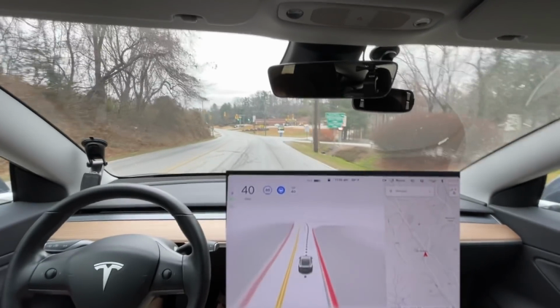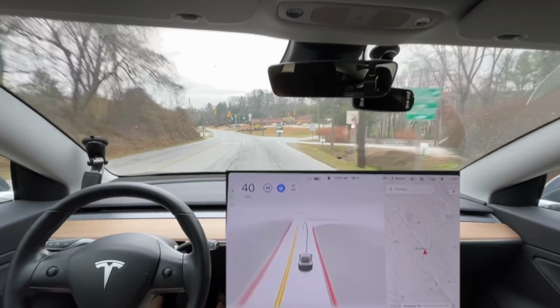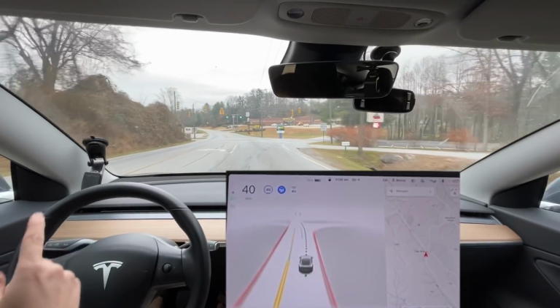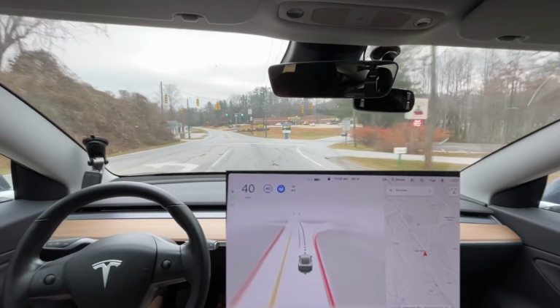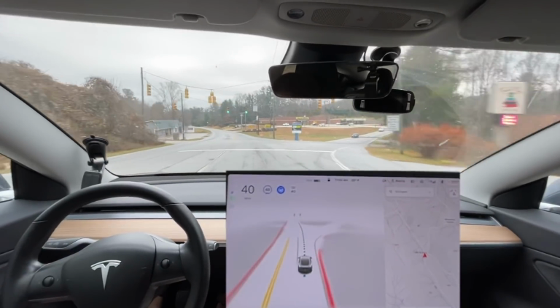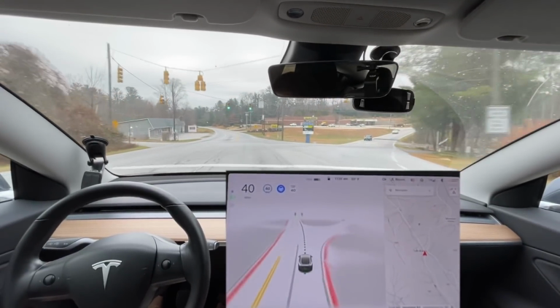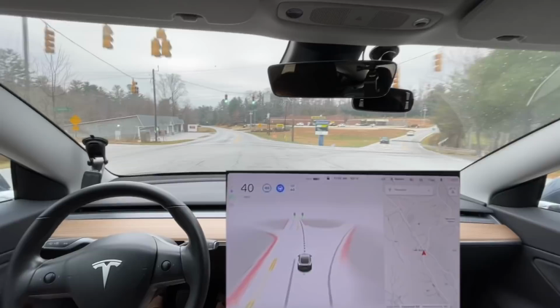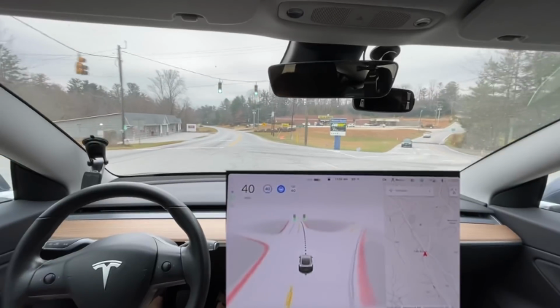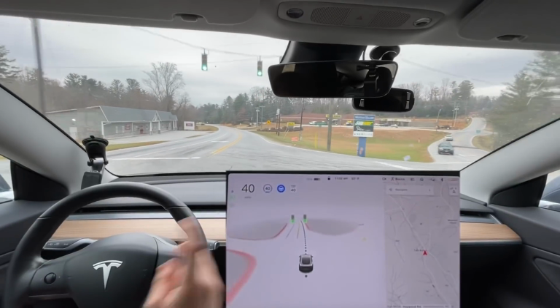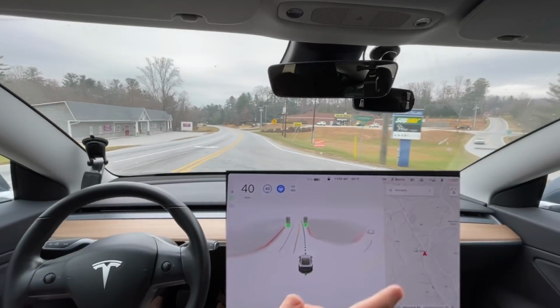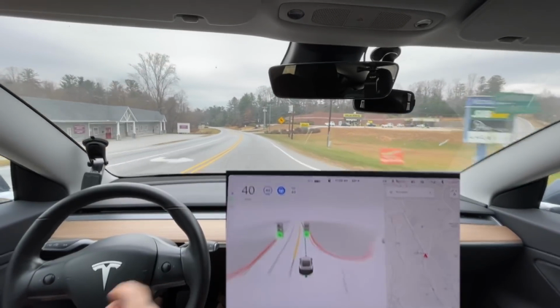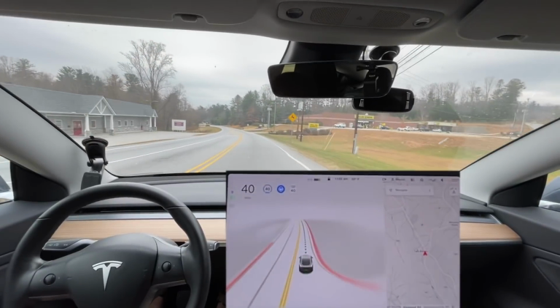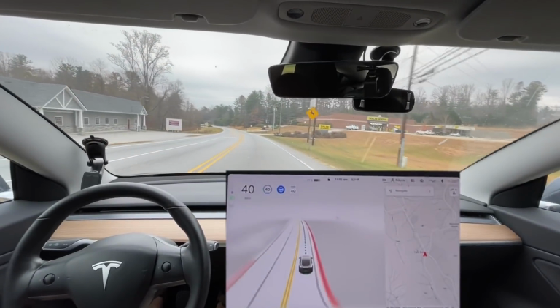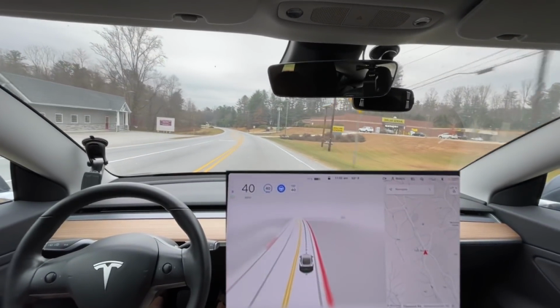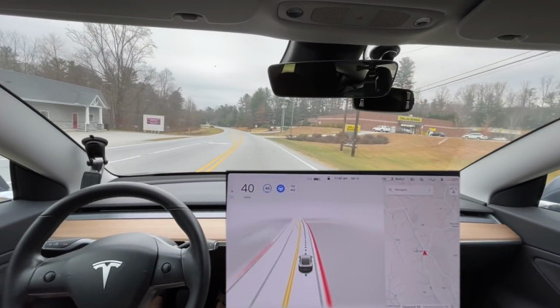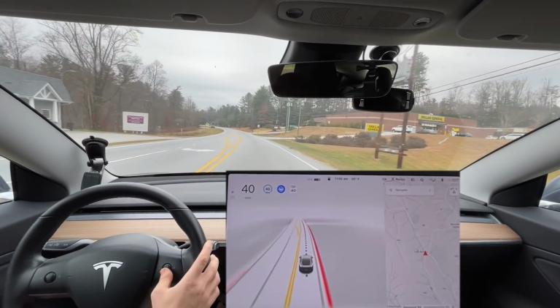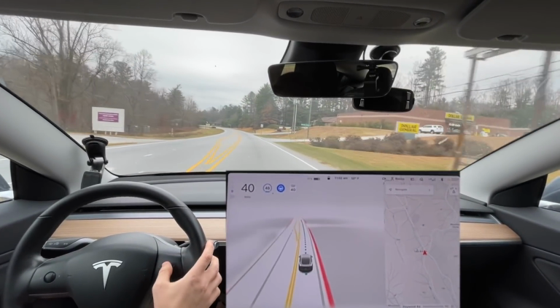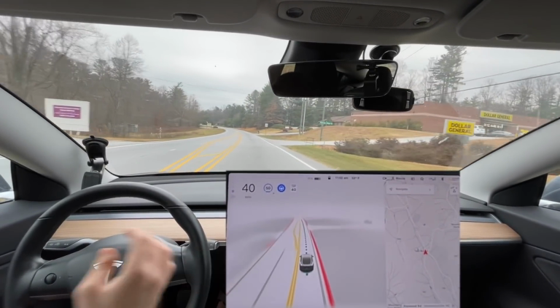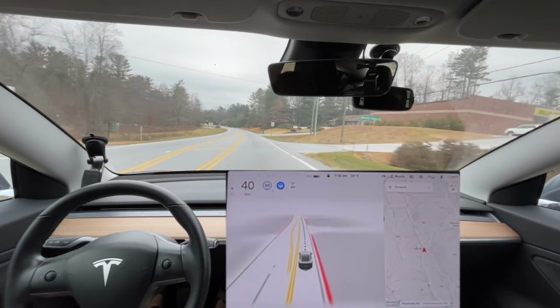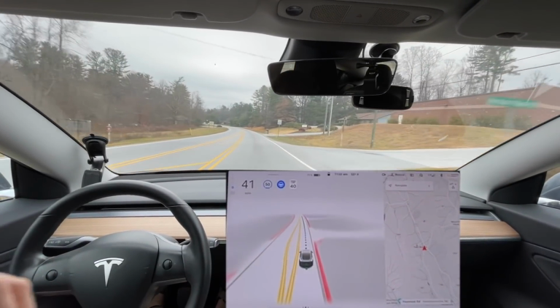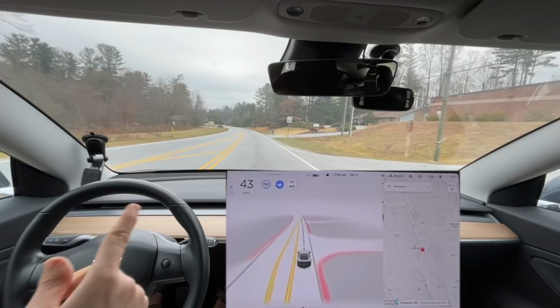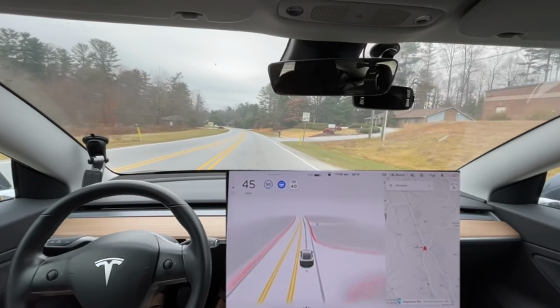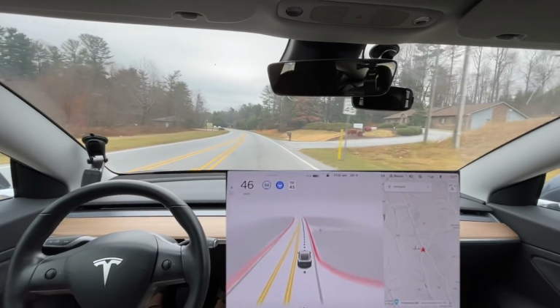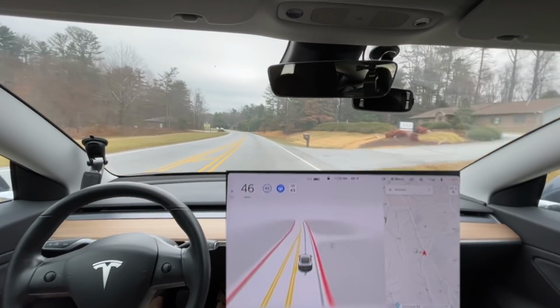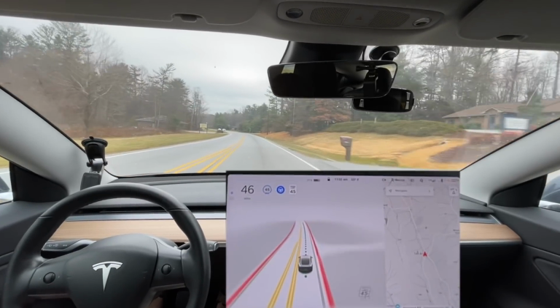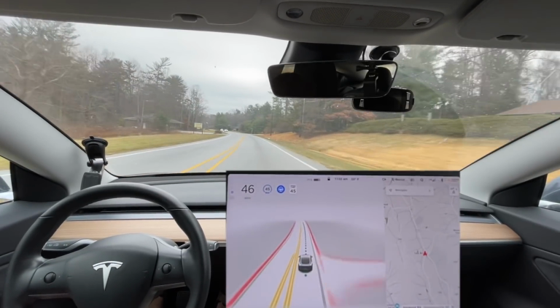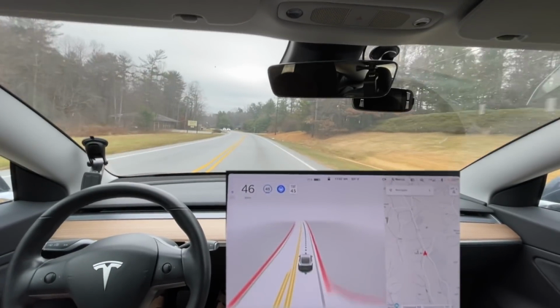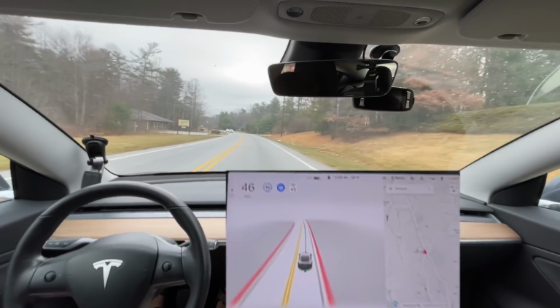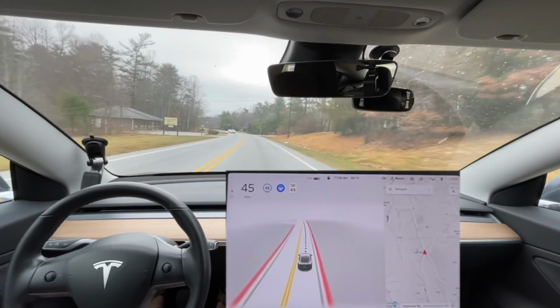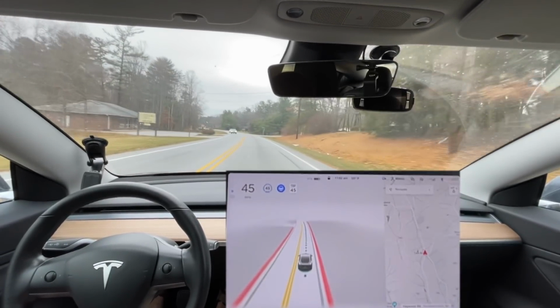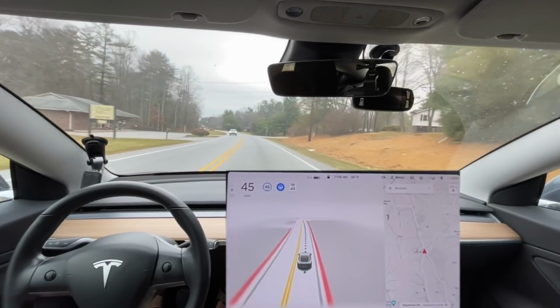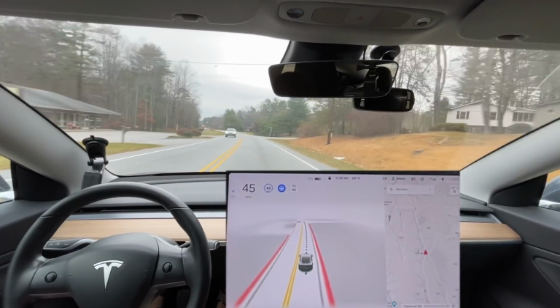I'm so surprised it doesn't get in the turn lane here. We cancelled that navigation because we don't want to go to the highway. We want to go all the way out through Mills River and that way to target - it gives us more non-highway driving.